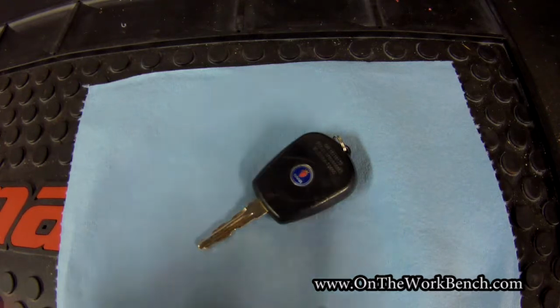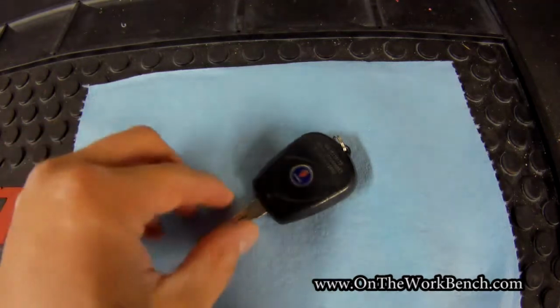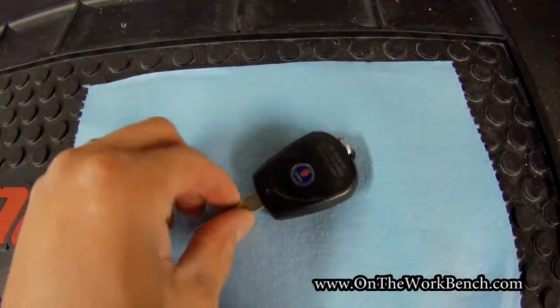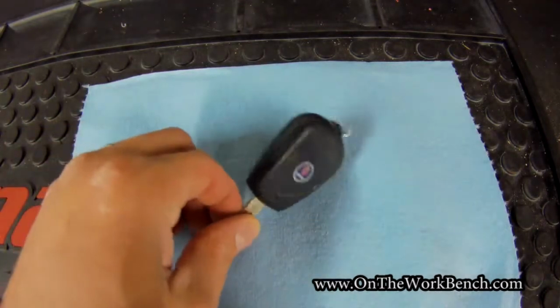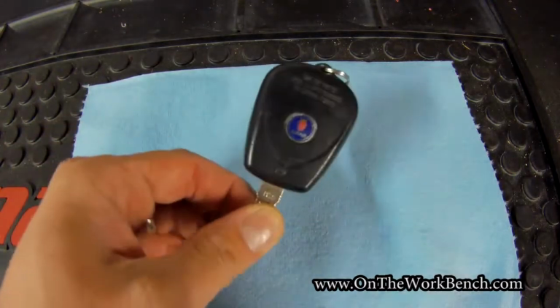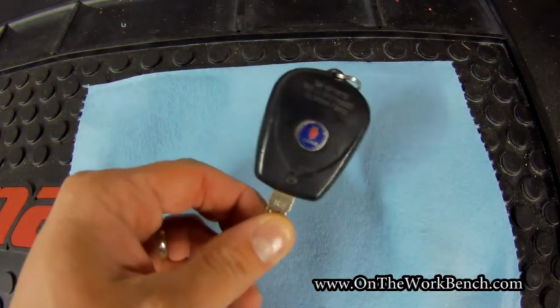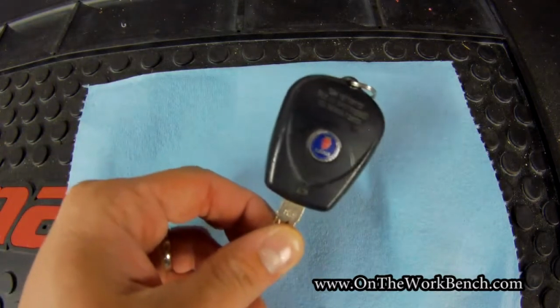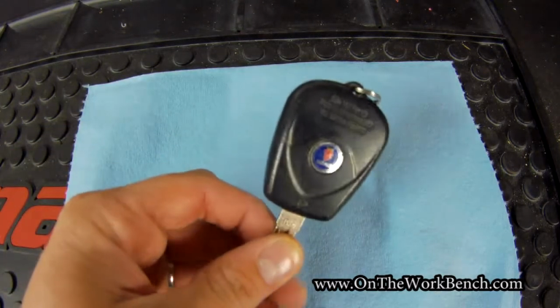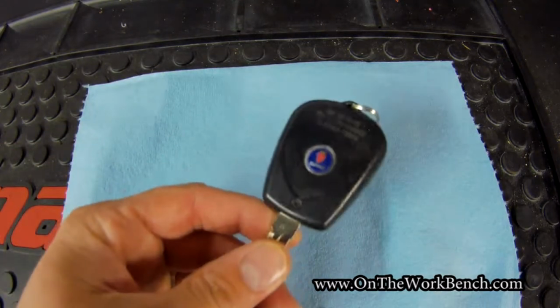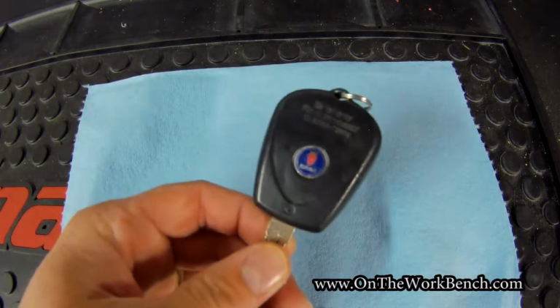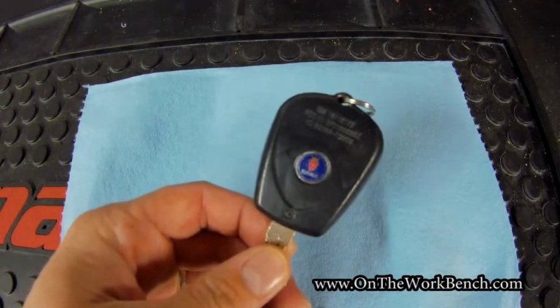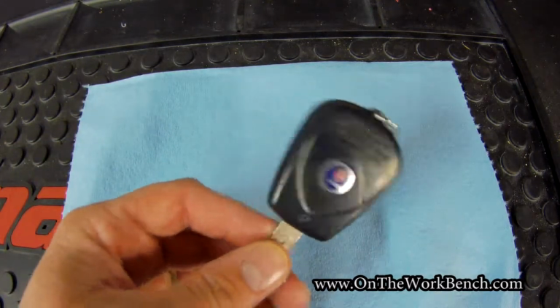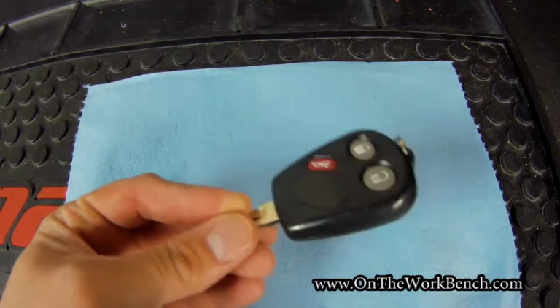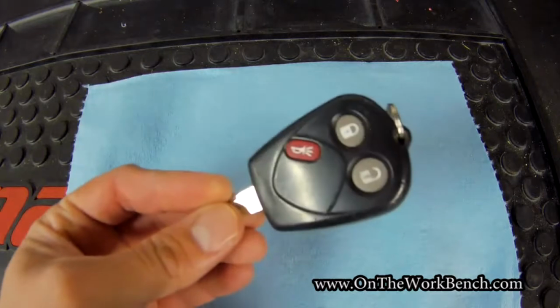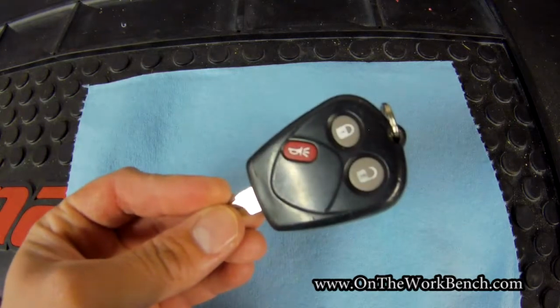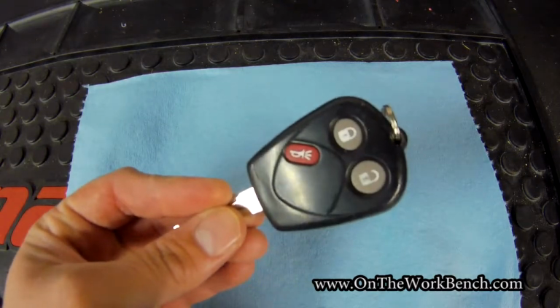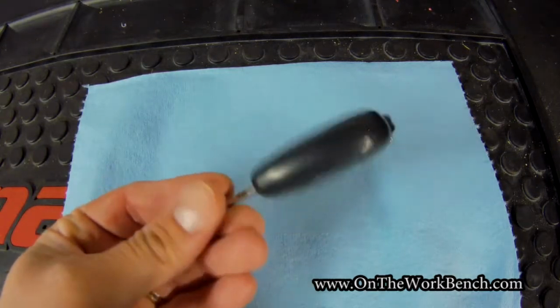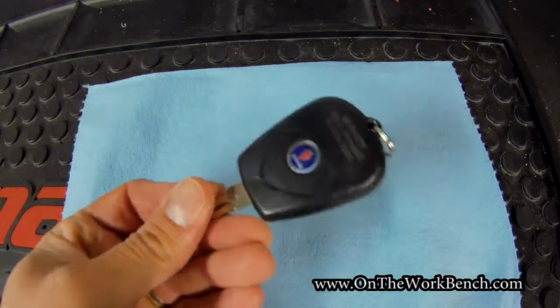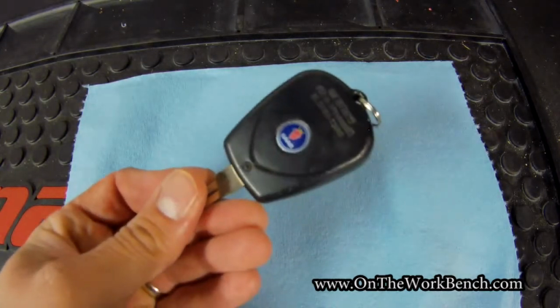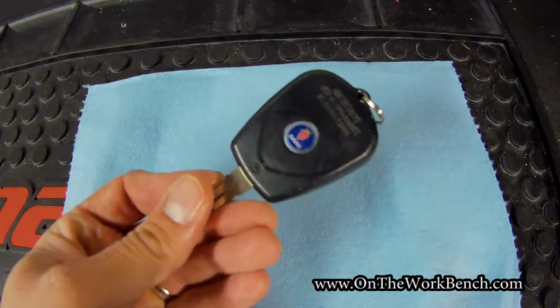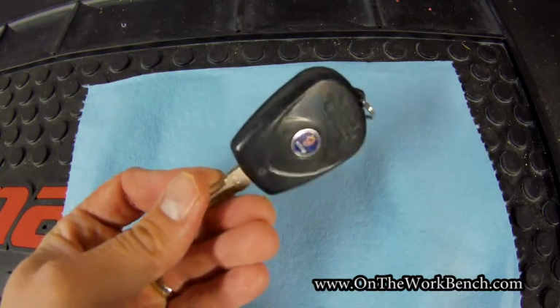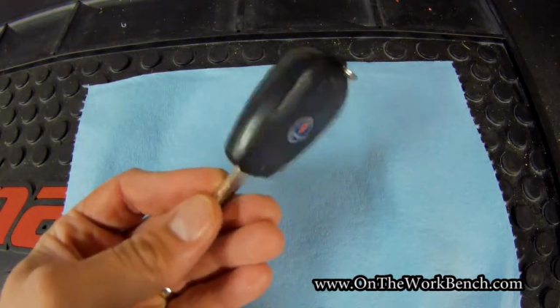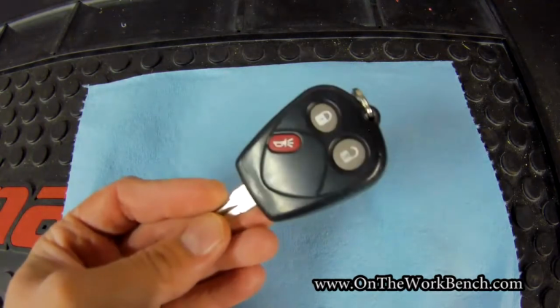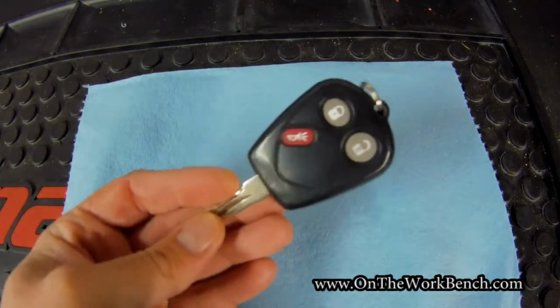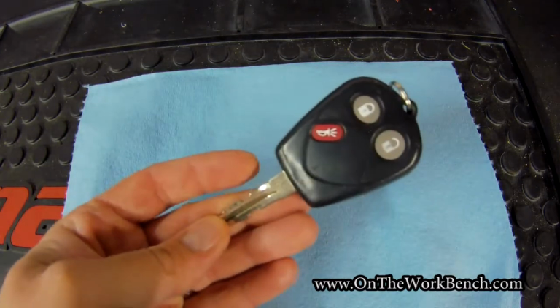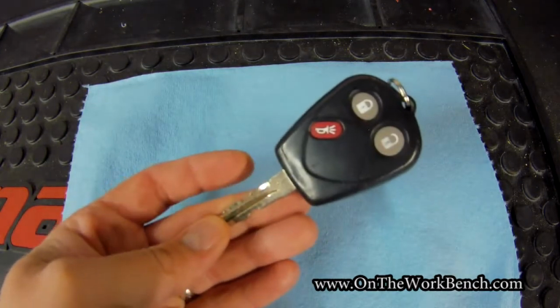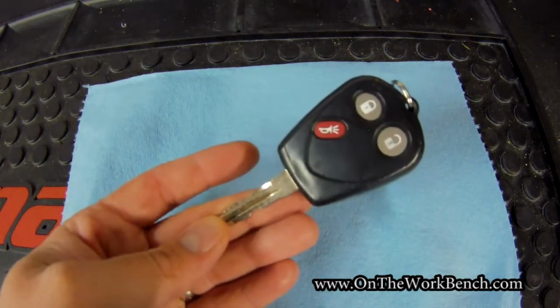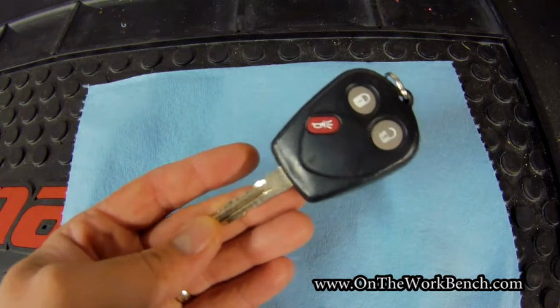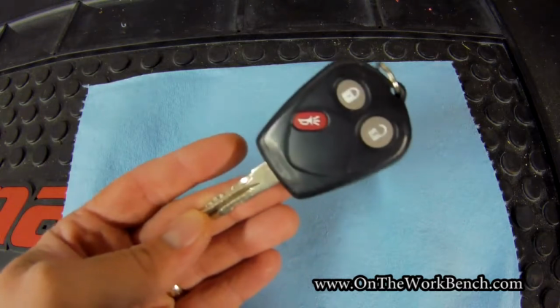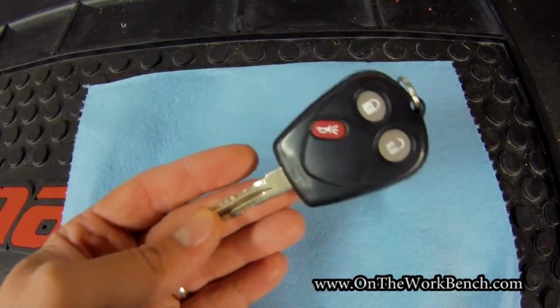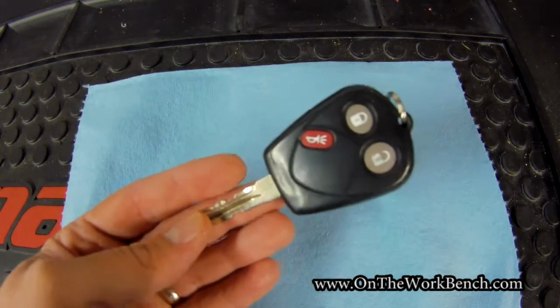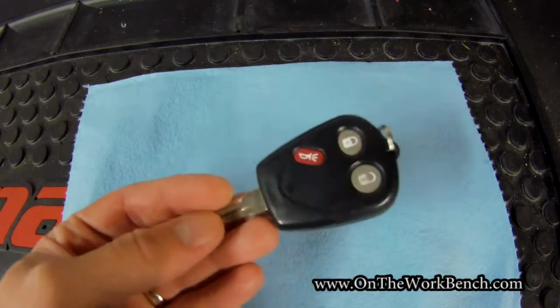So the factory key looks like this. You can see it's got the remote integrated into the top of the key. We've got a Saab badge at the back and then we've got what I would consider to be a regular key cut at the bottom.